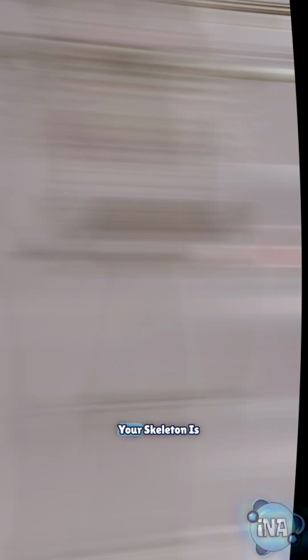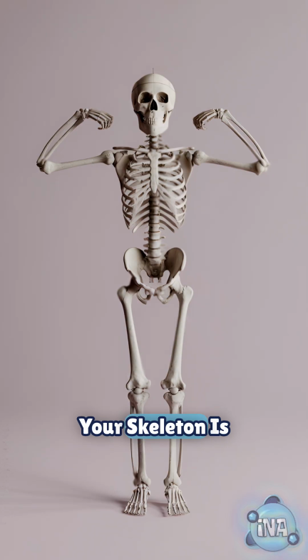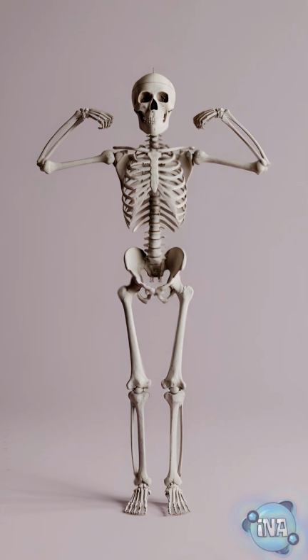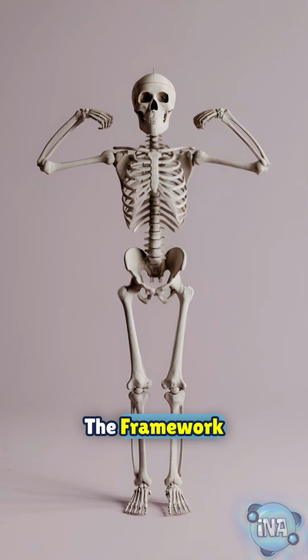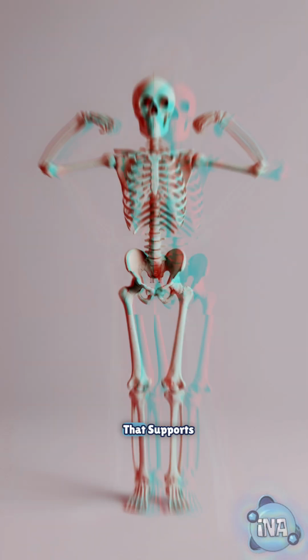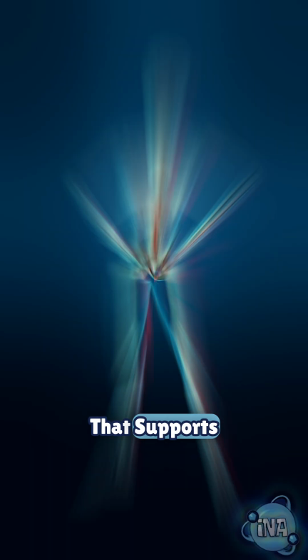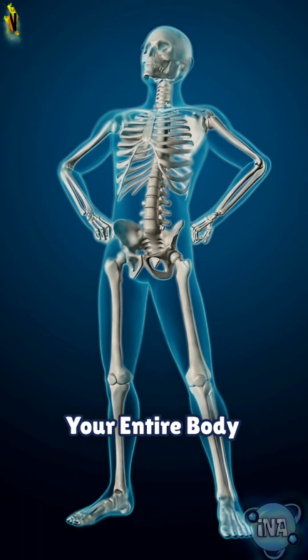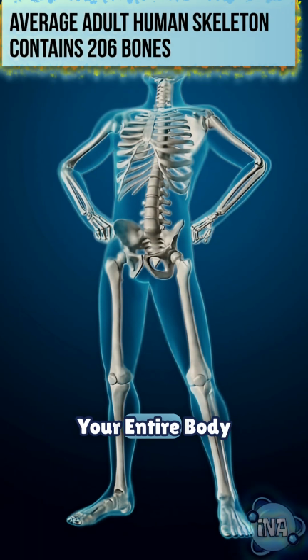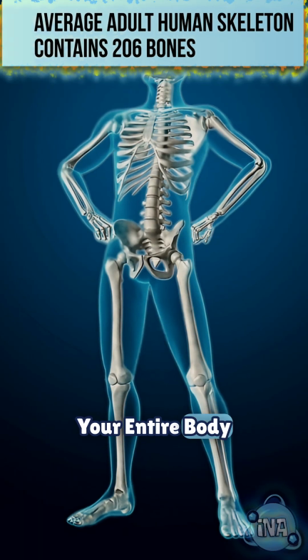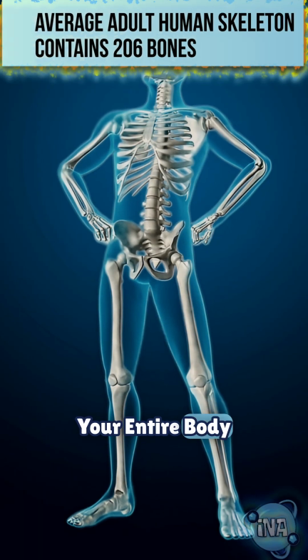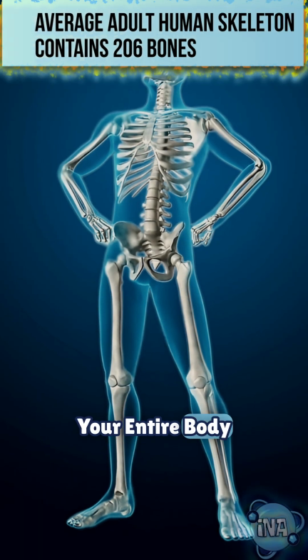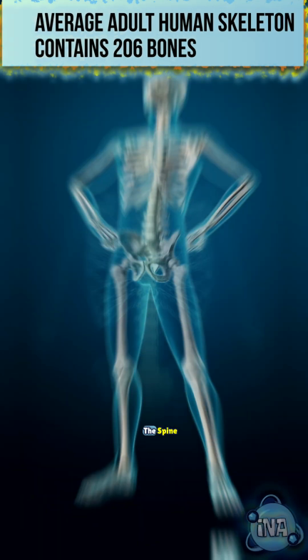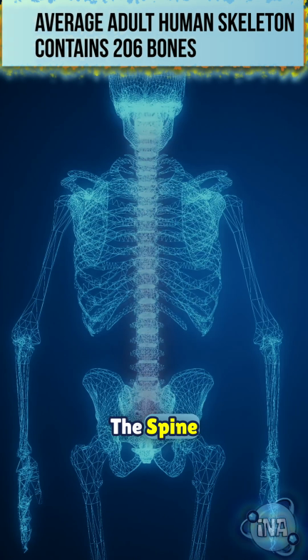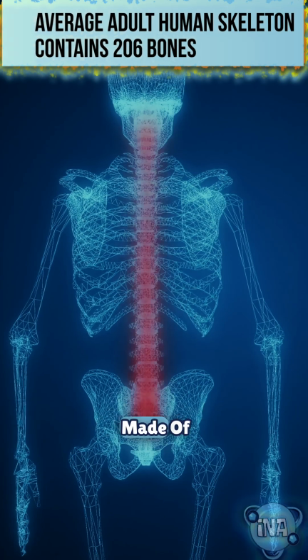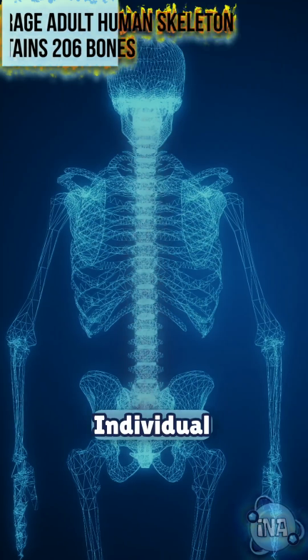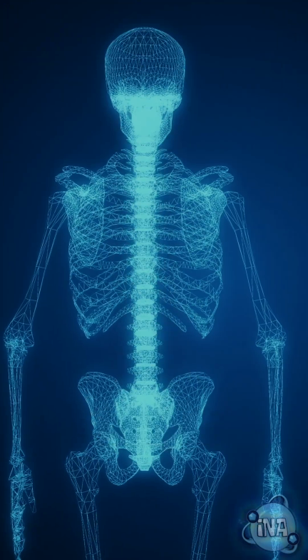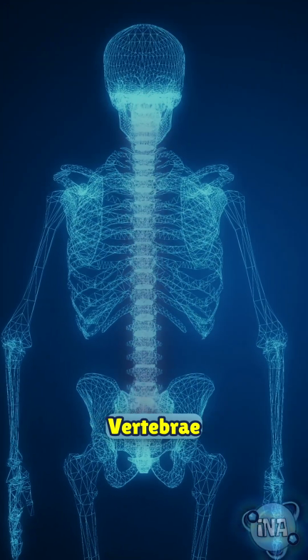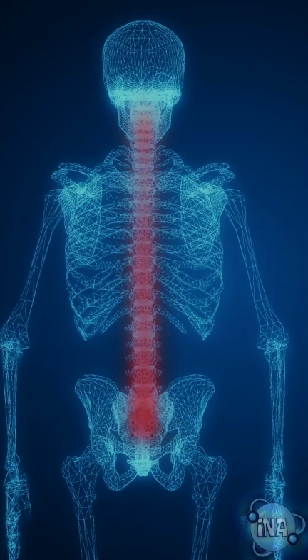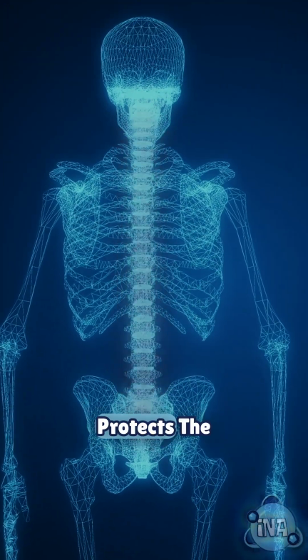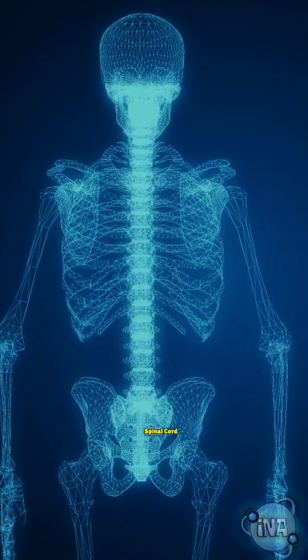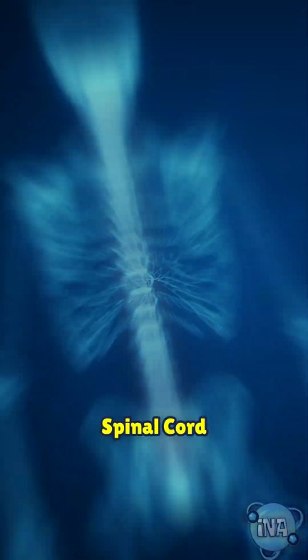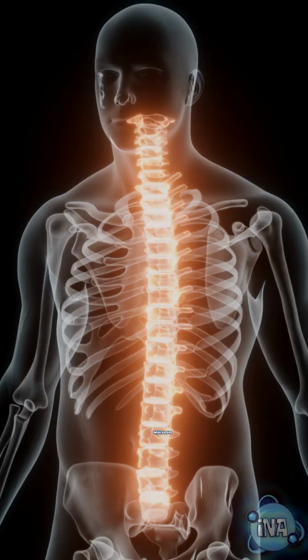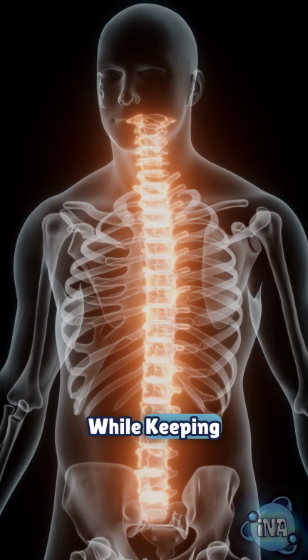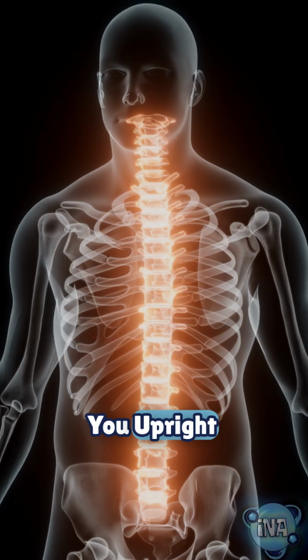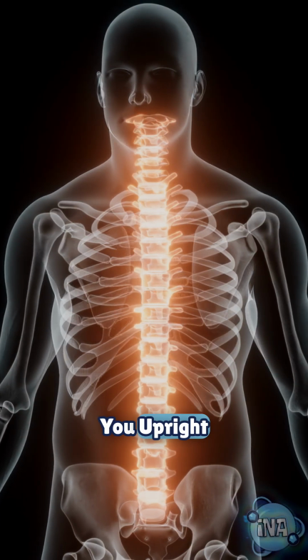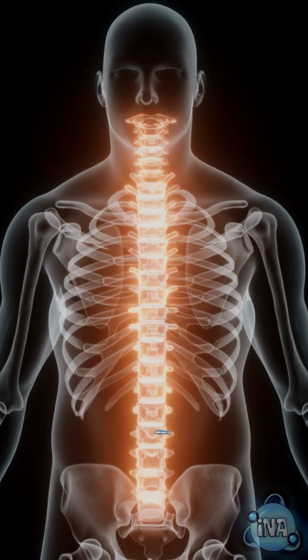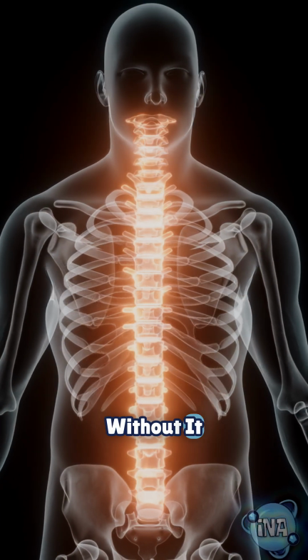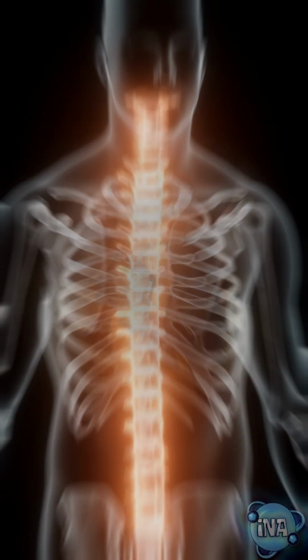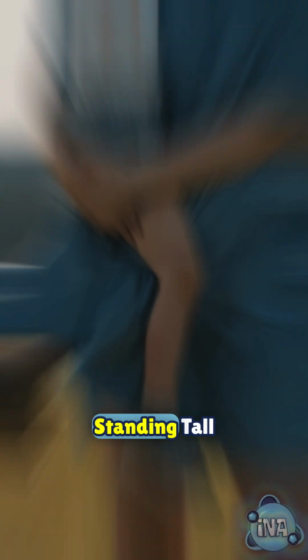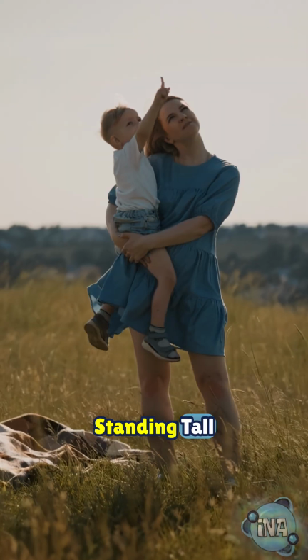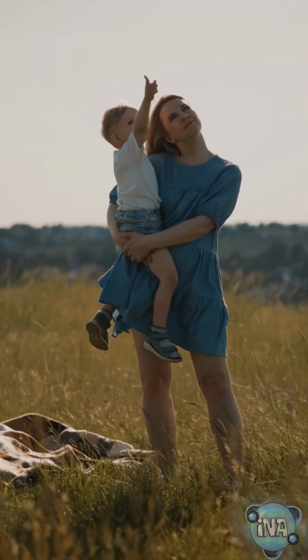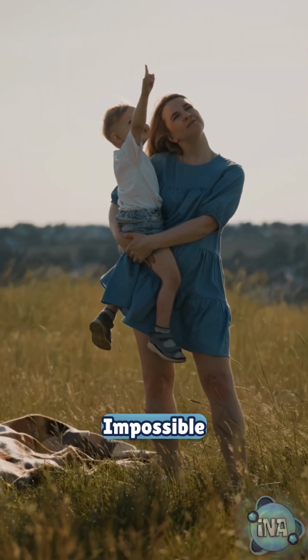Your skeleton is the framework that supports your entire body. The spine, made of individual vertebrae, protects the spinal cord while keeping you upright. Without it, standing tall would be impossible.